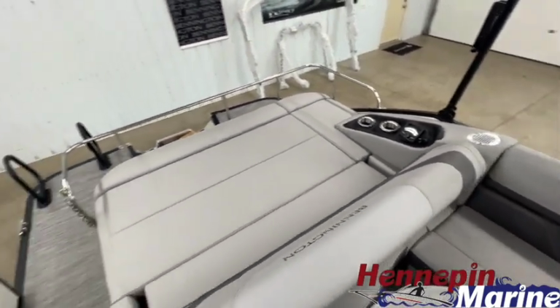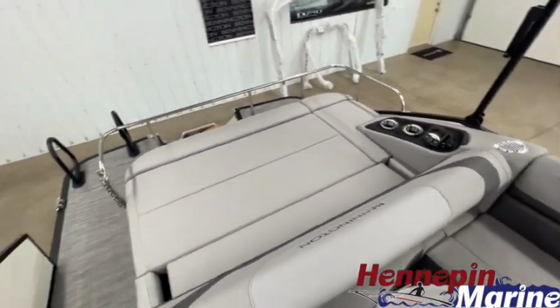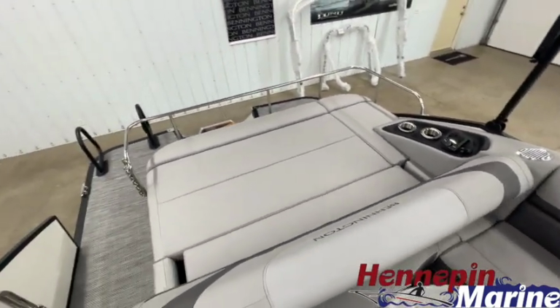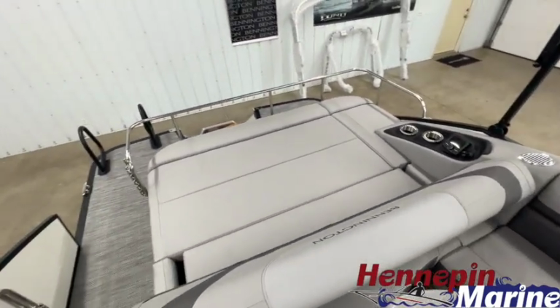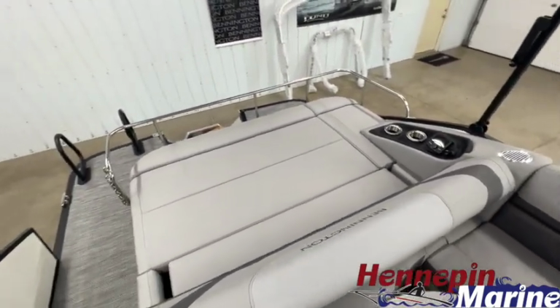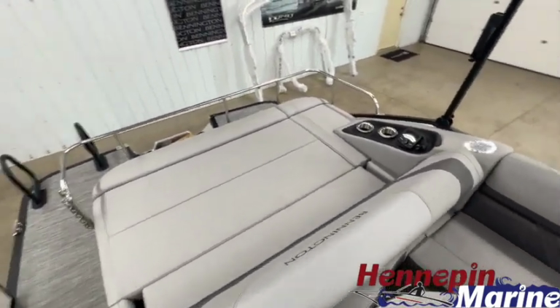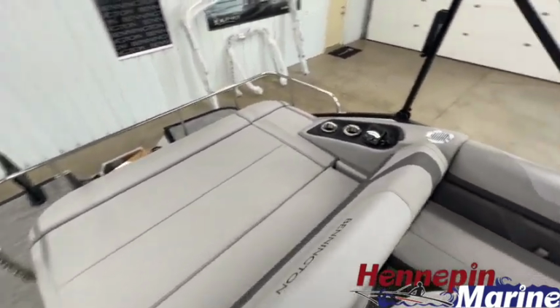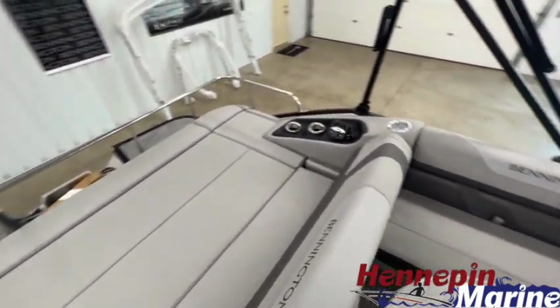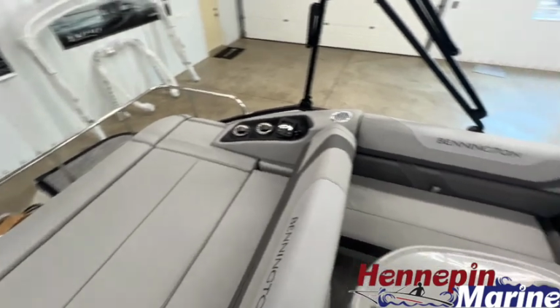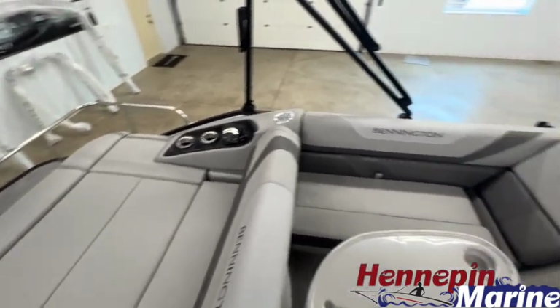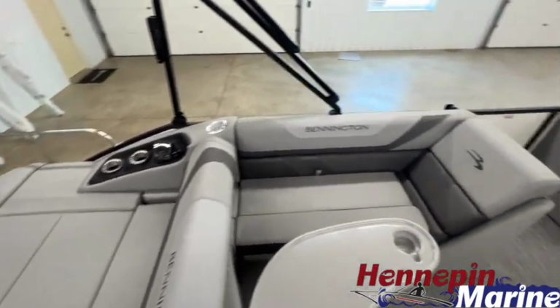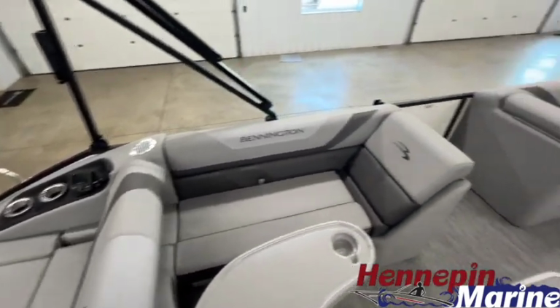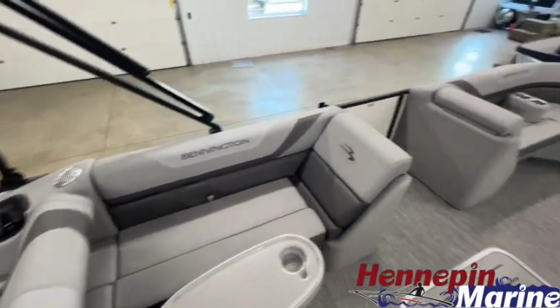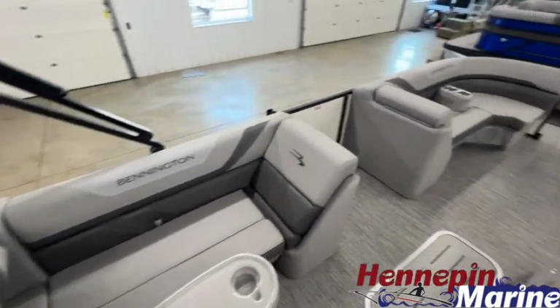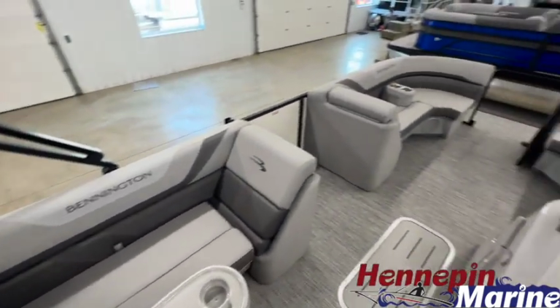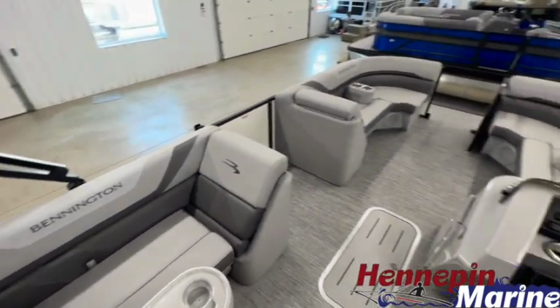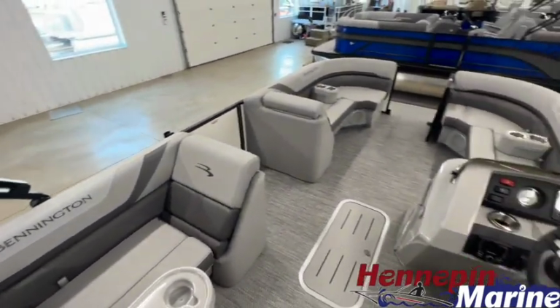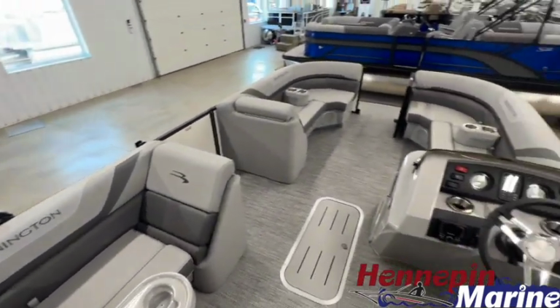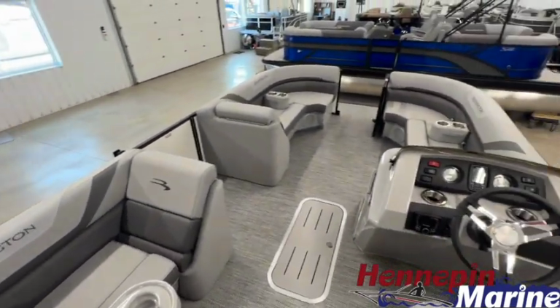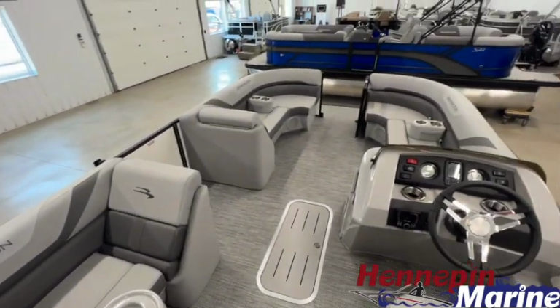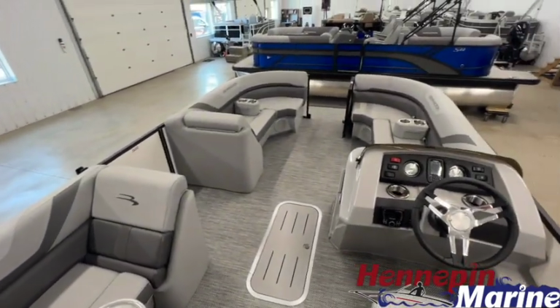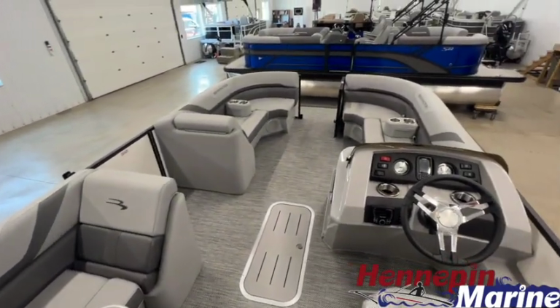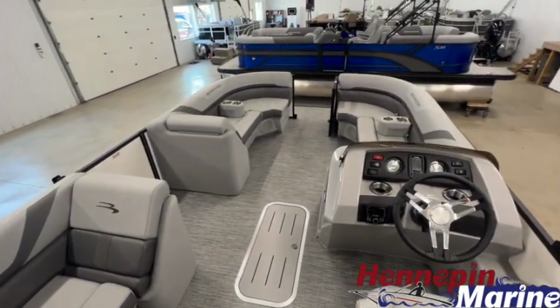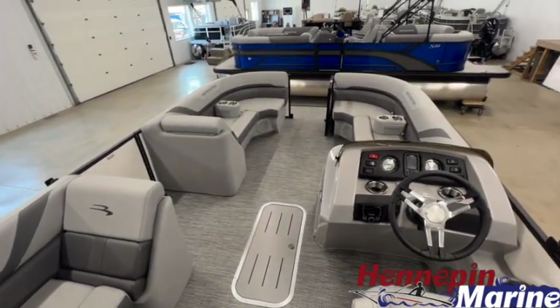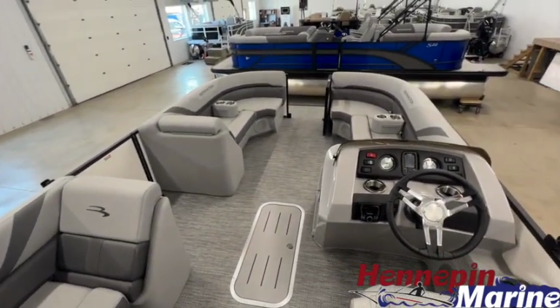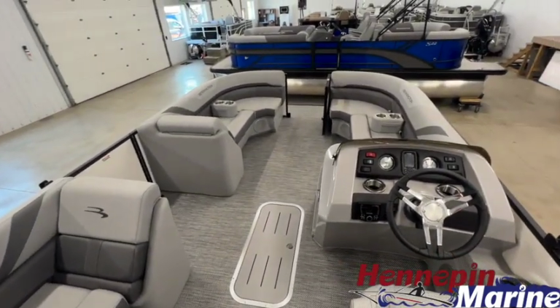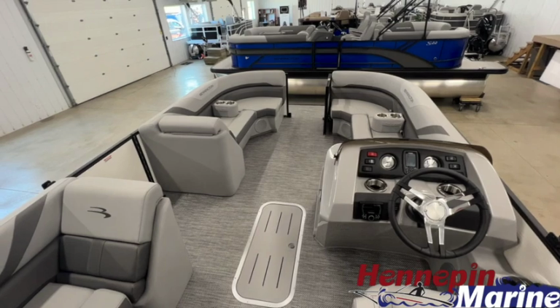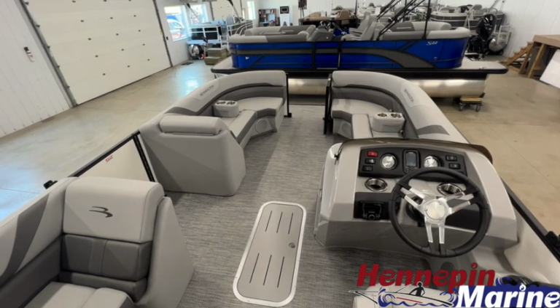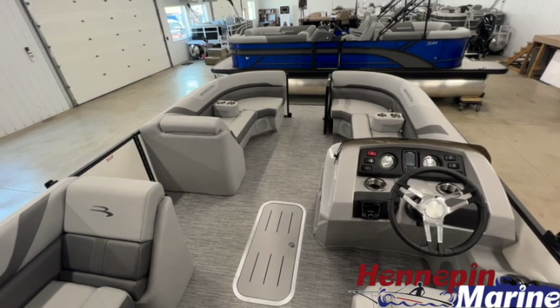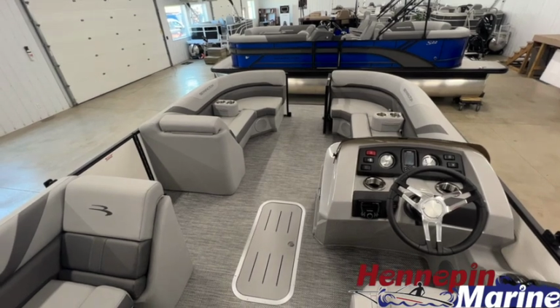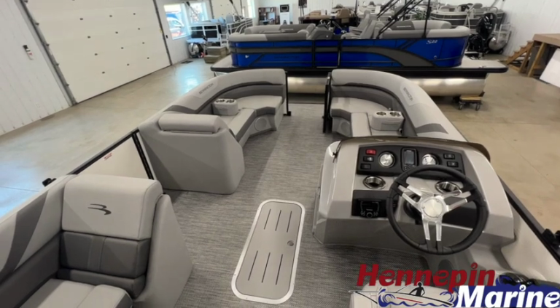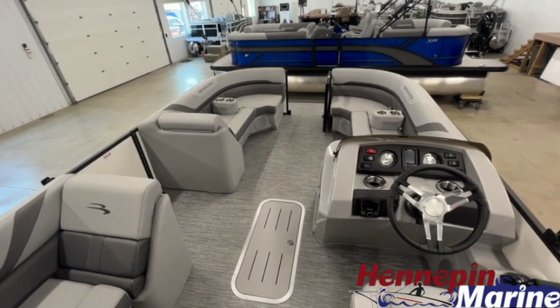If you have any questions regarding this boat or any of our boats and inventory at Hennepin Marine, give us a call at 815-925-7216.